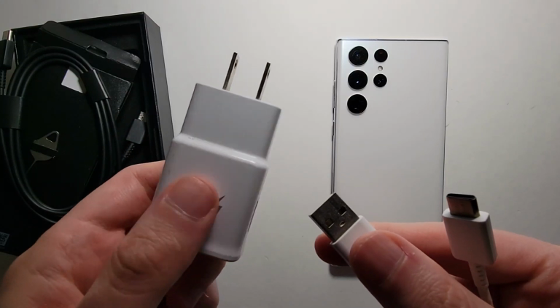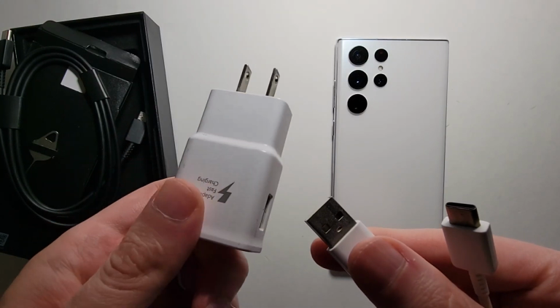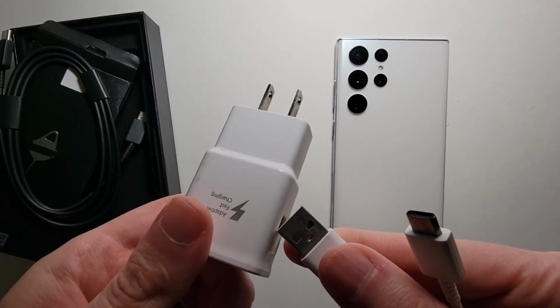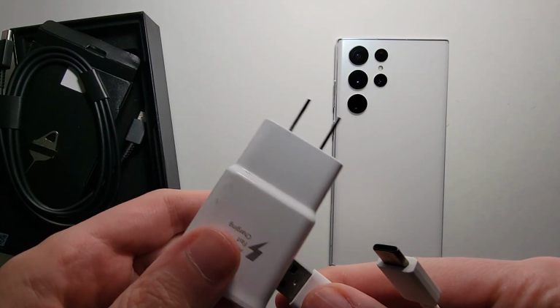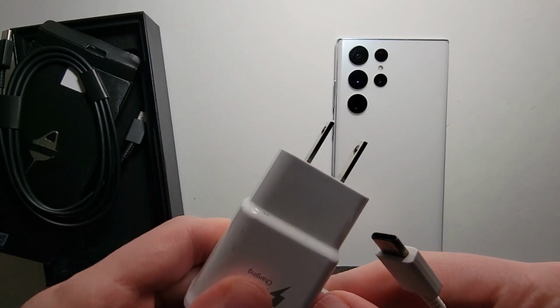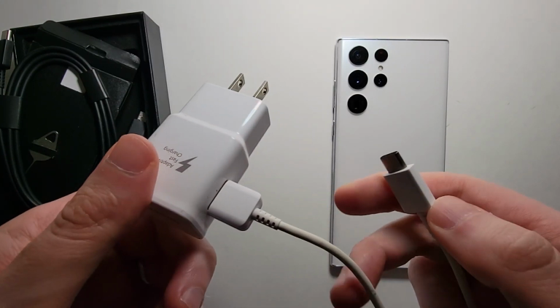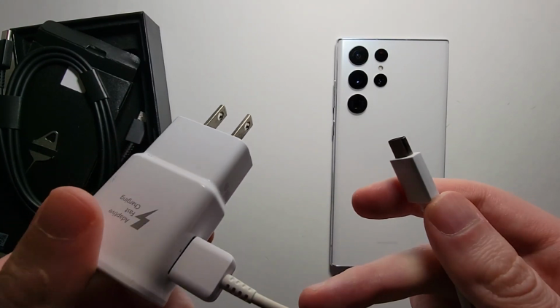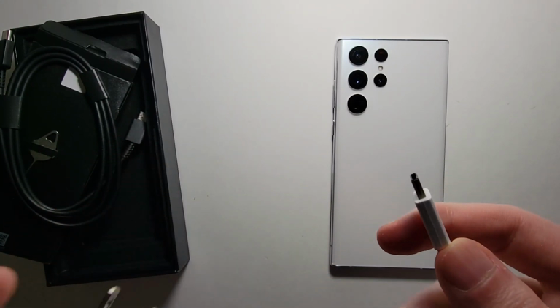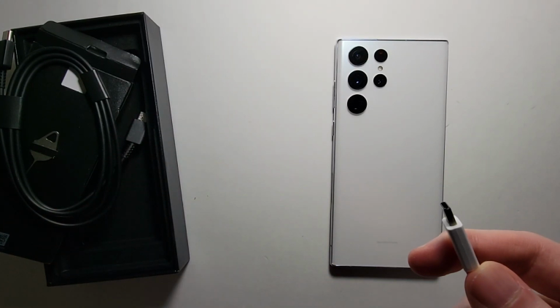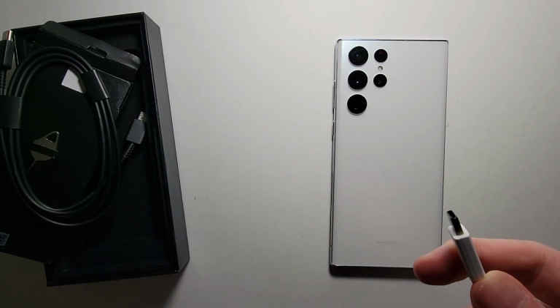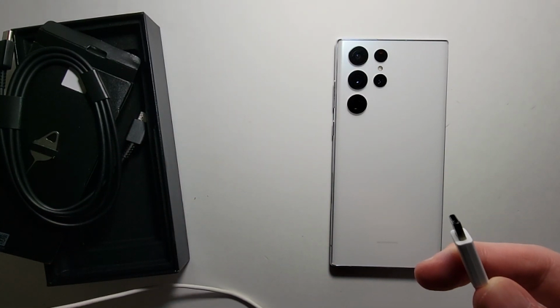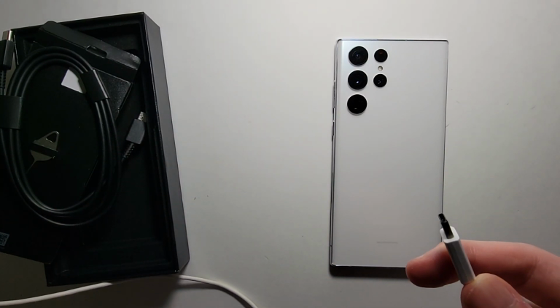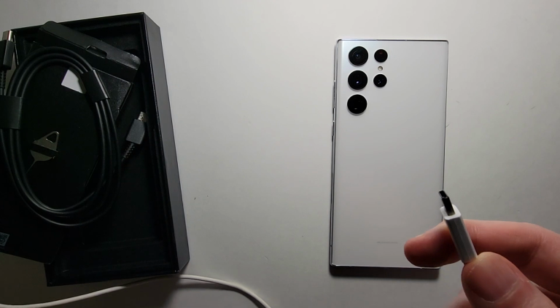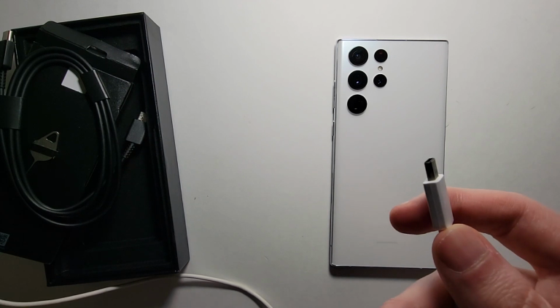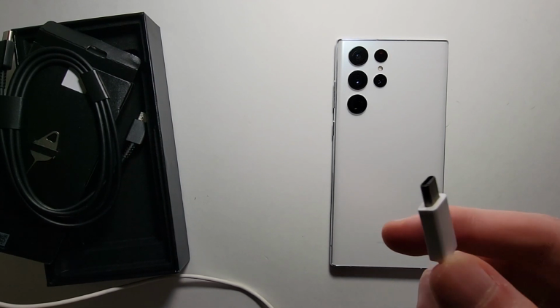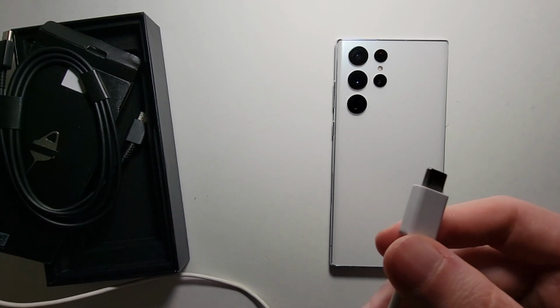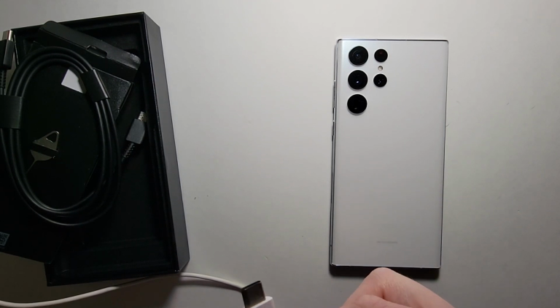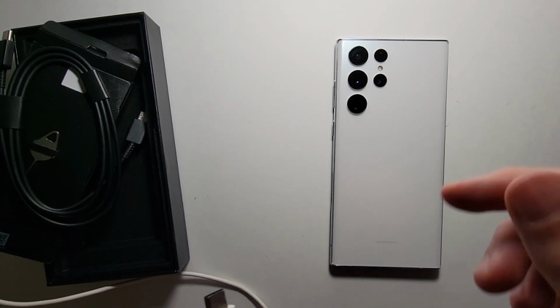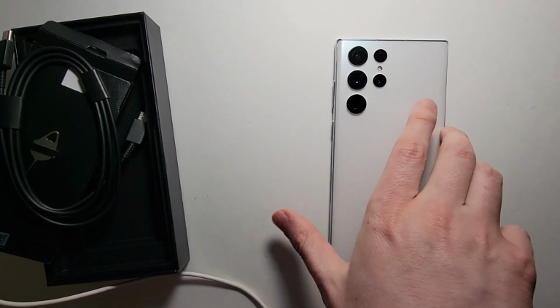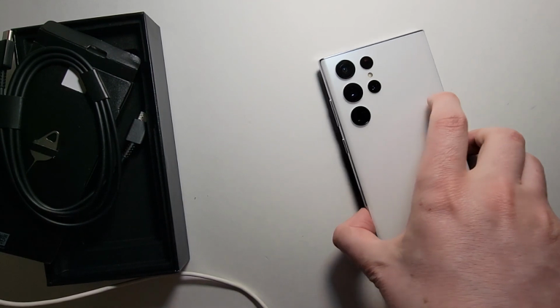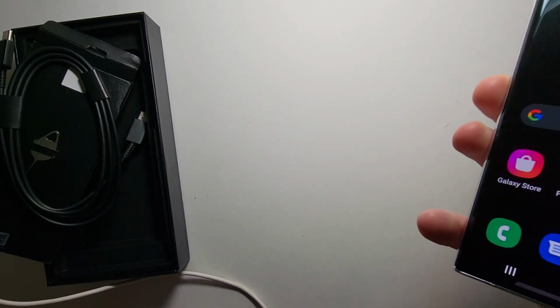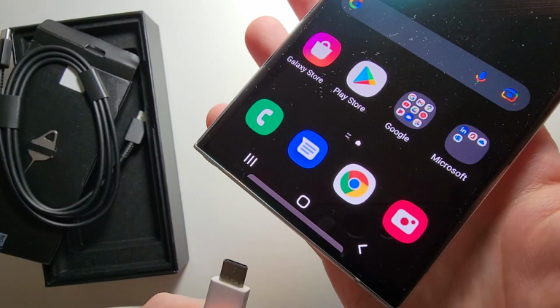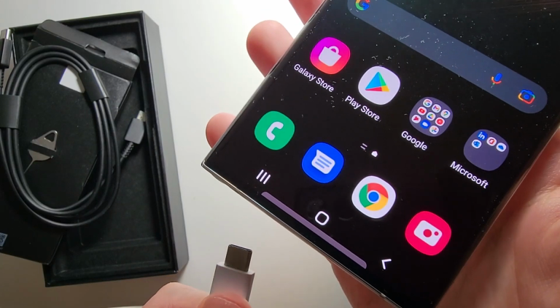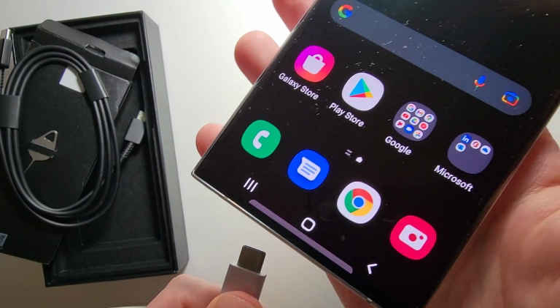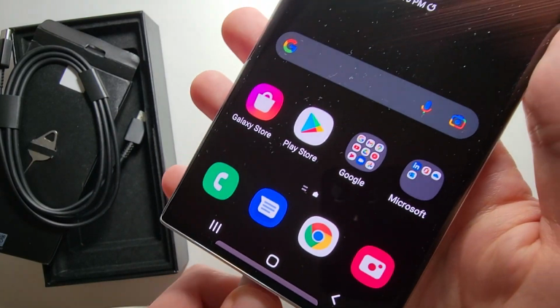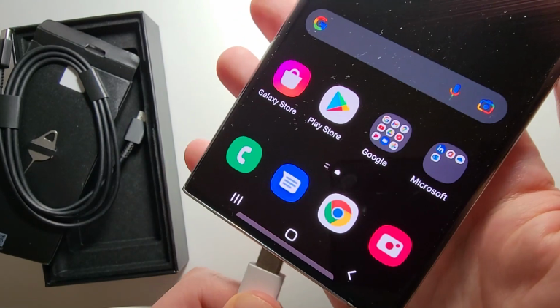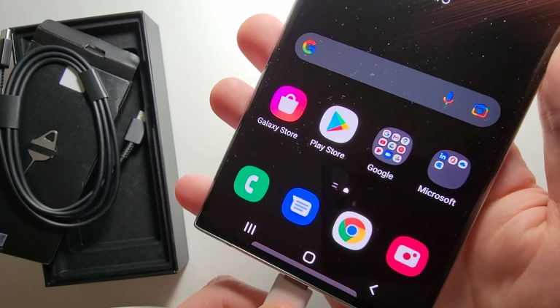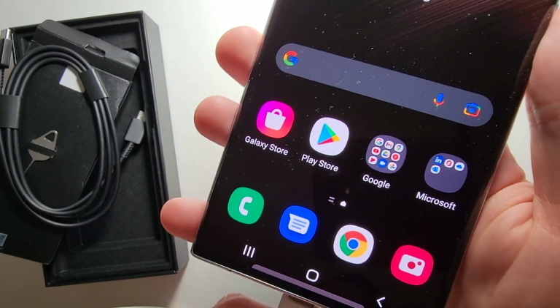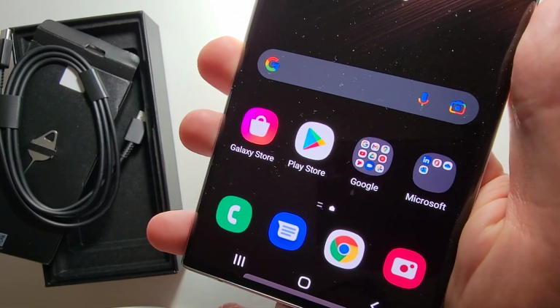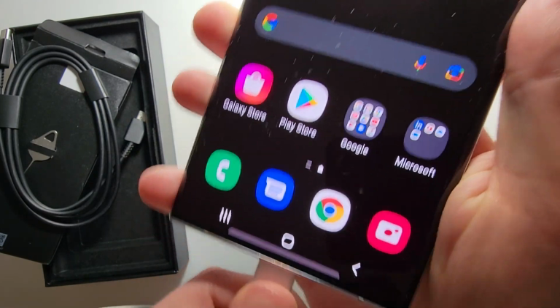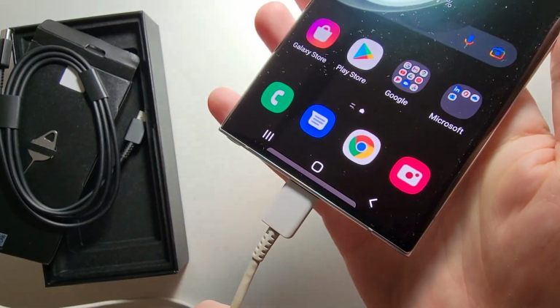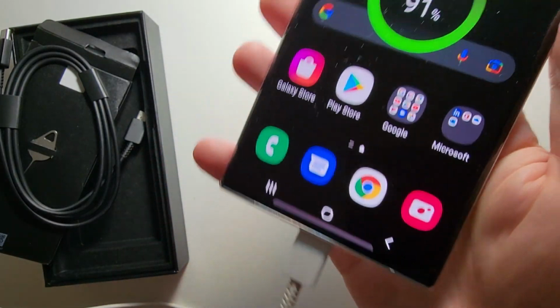In the past, Galaxy phones would usually ship with a USB-A to USB-C cable and a USB-A charger. Now if you have one of those, the good news is you can use it, but it's going to be much slower than the options I'll show you next.